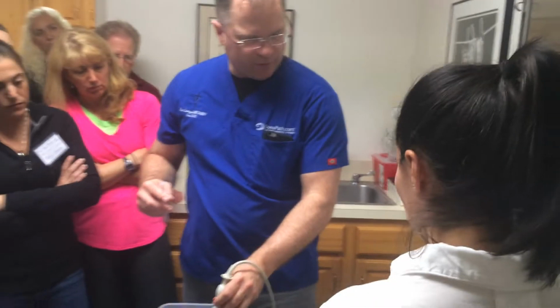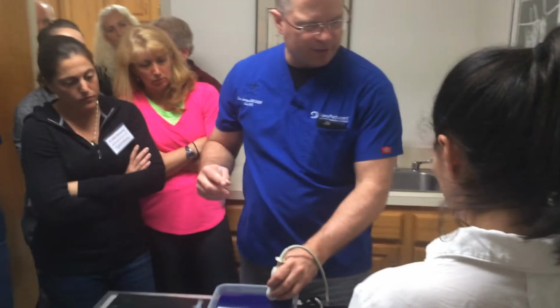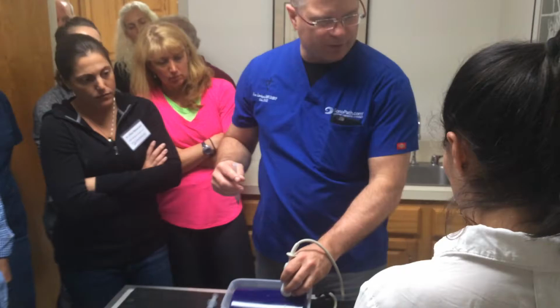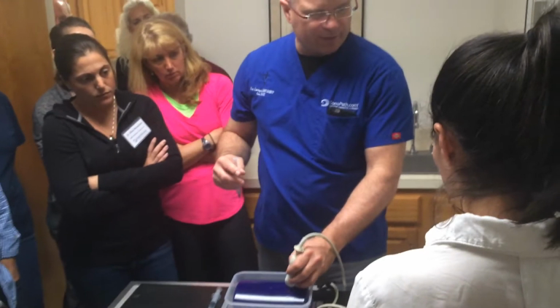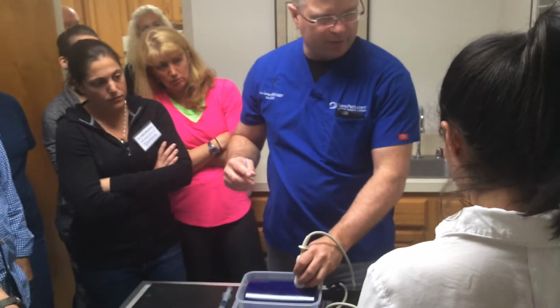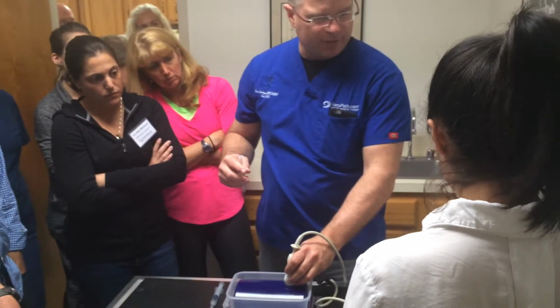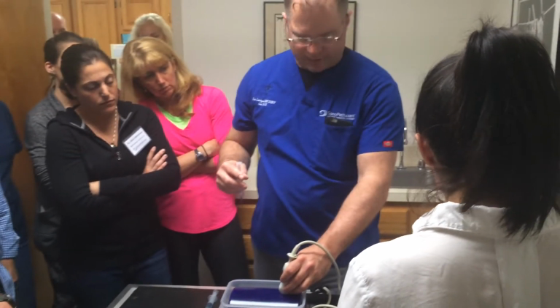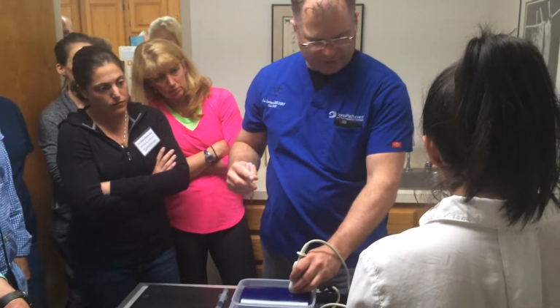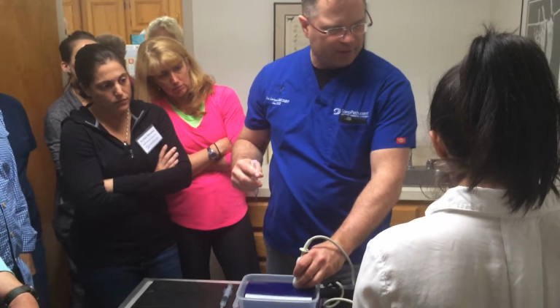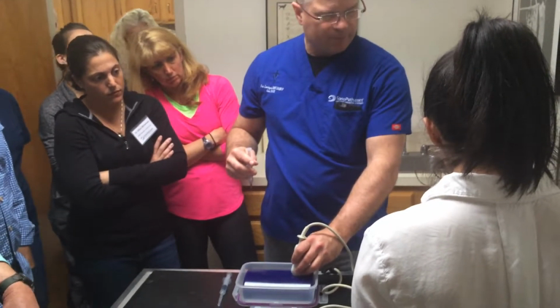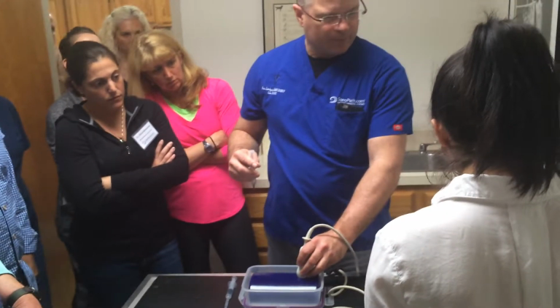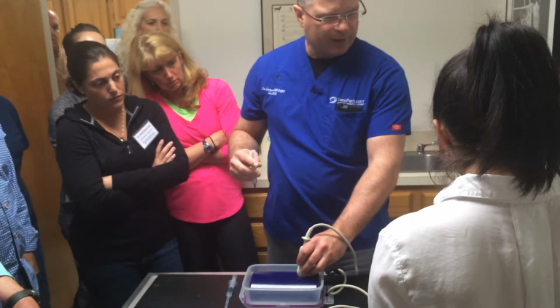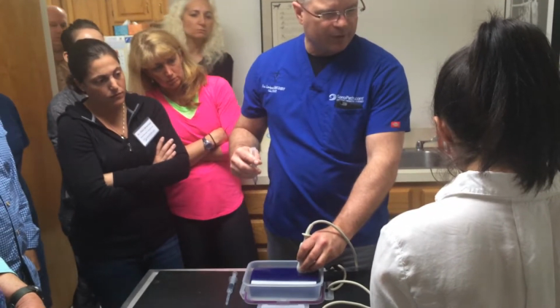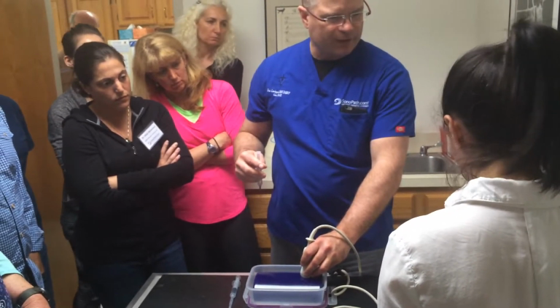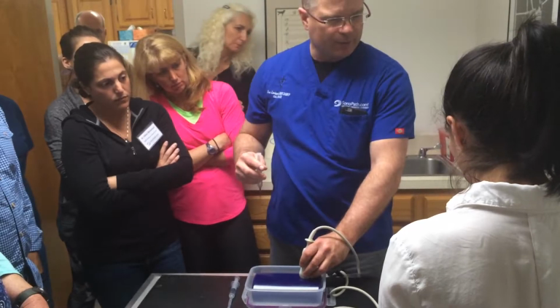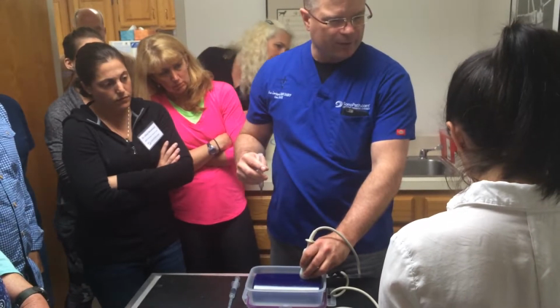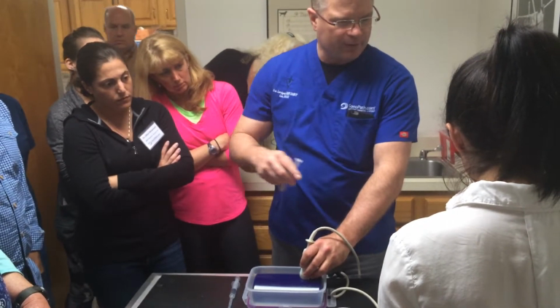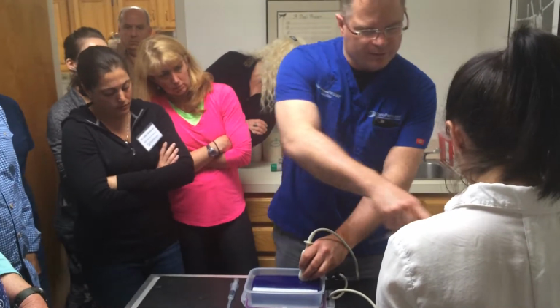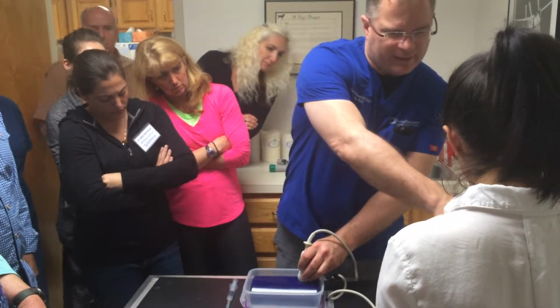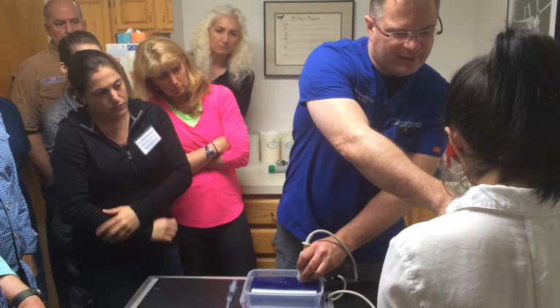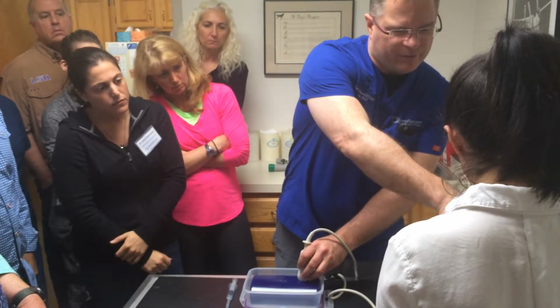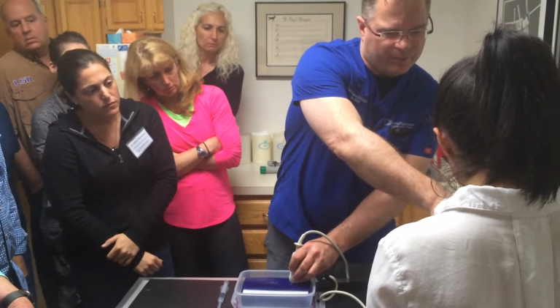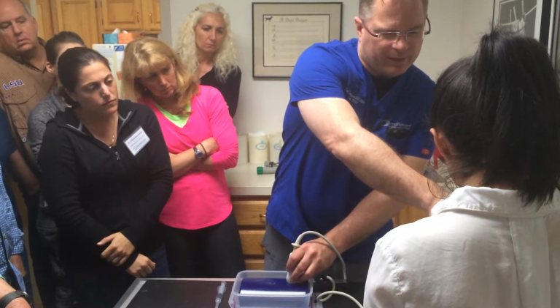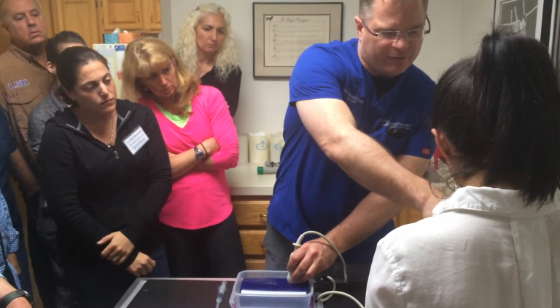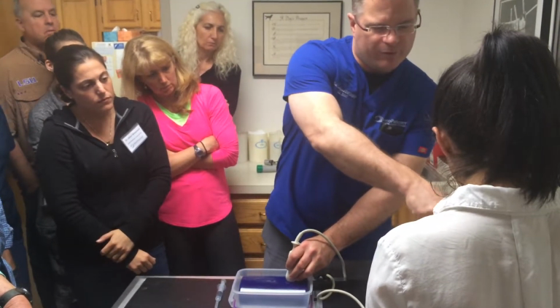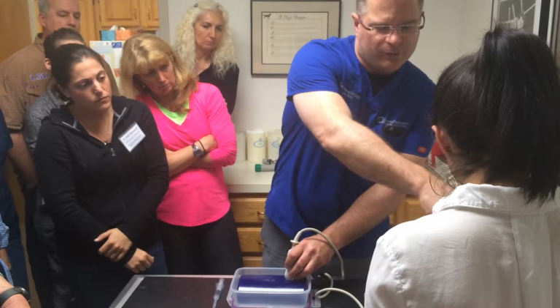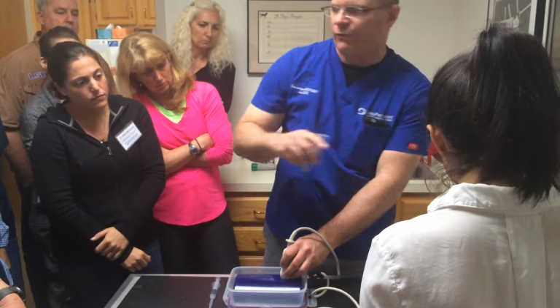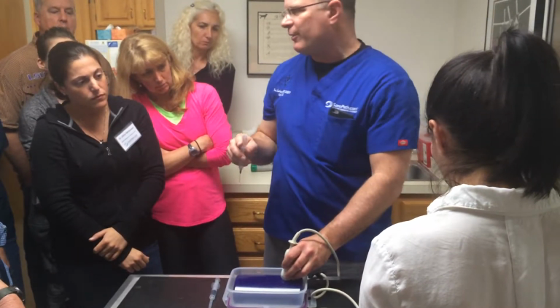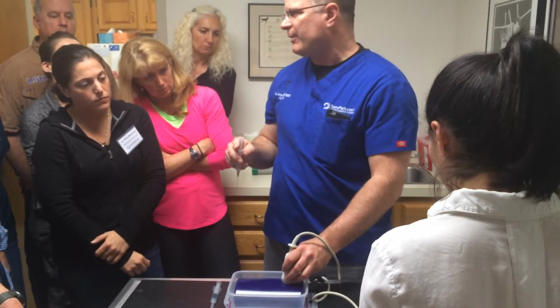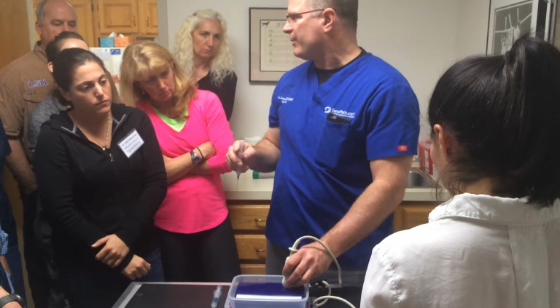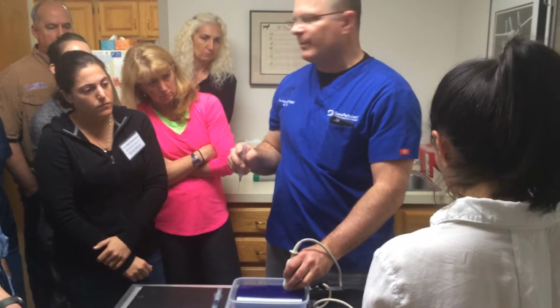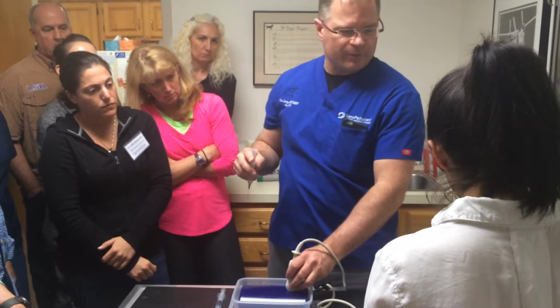So you find the structure you're going after — we're going to go after this hyperechoic nodule now. You put it as close as you can to the right corner, you check out the depth — it's just about one and a half centimeters. My focal point is right there, so that means it's going to be an optimized image.